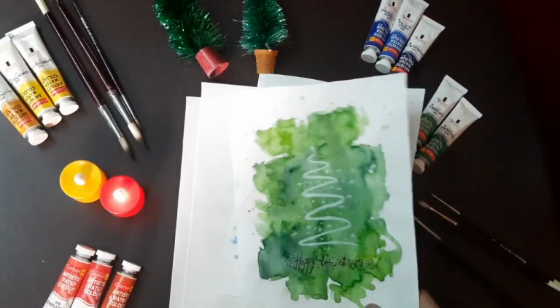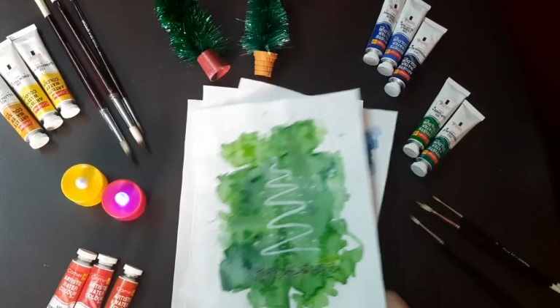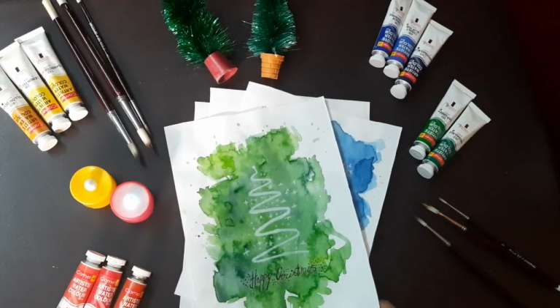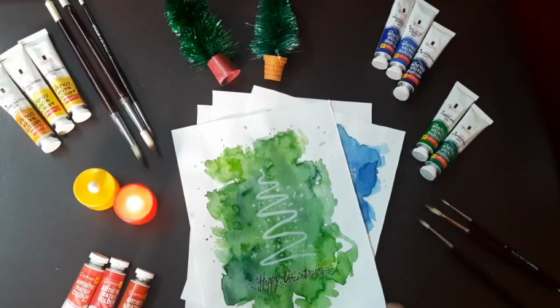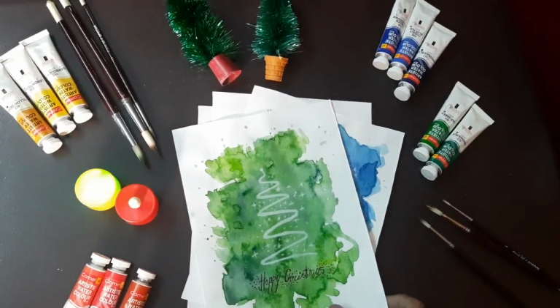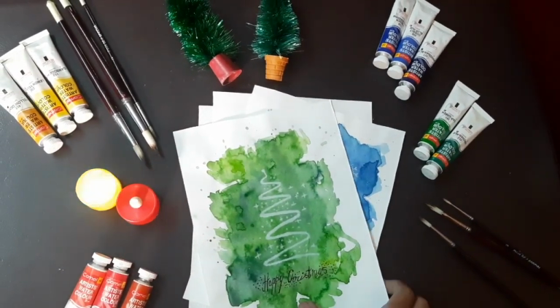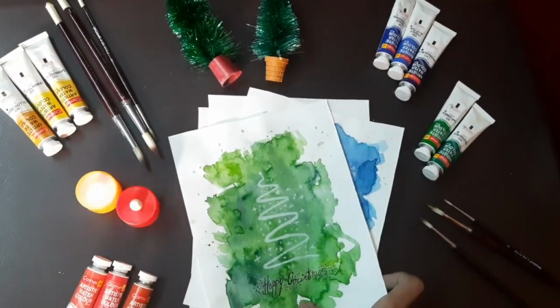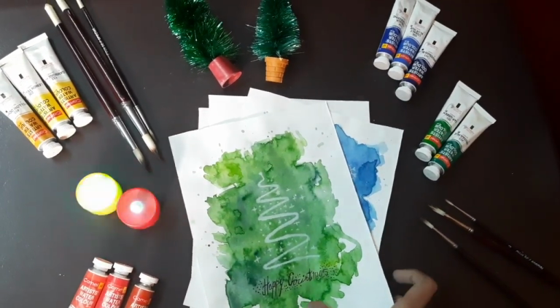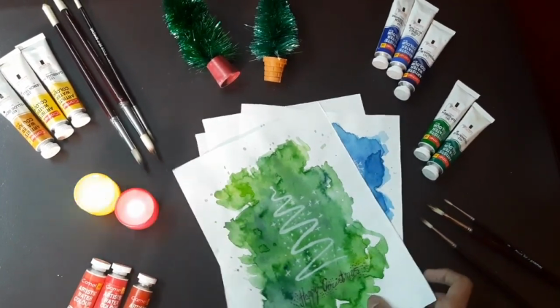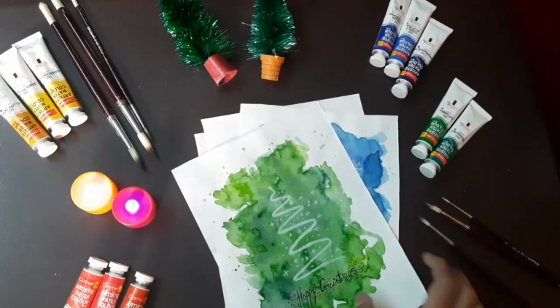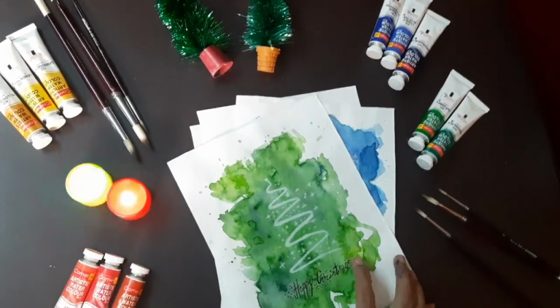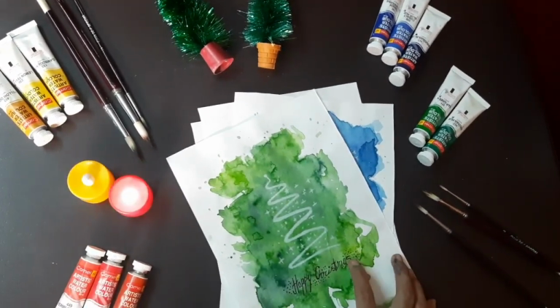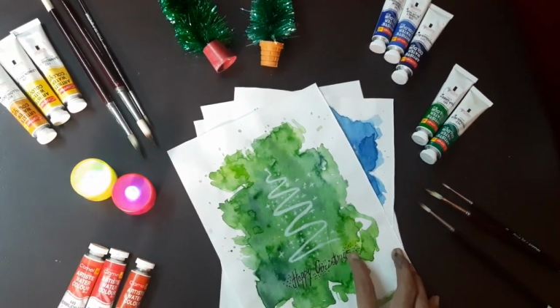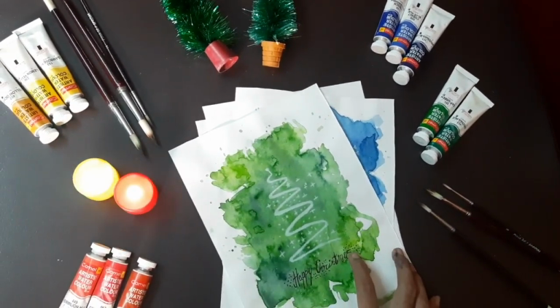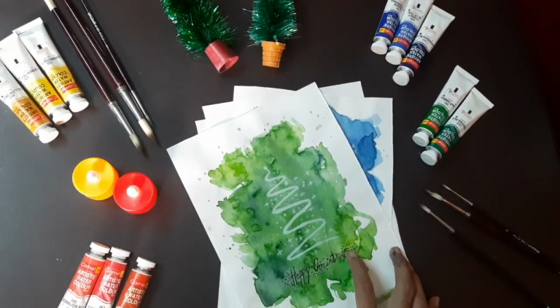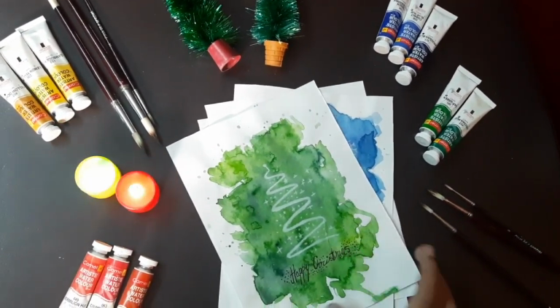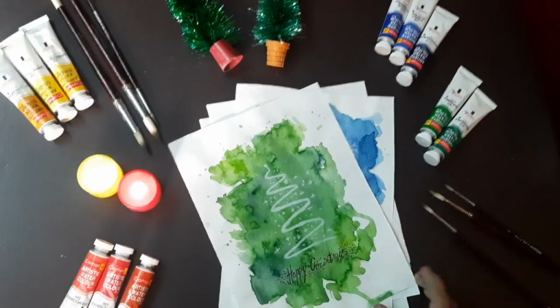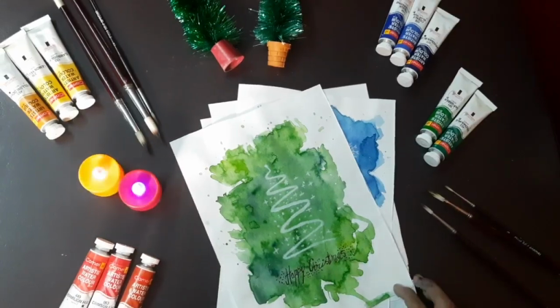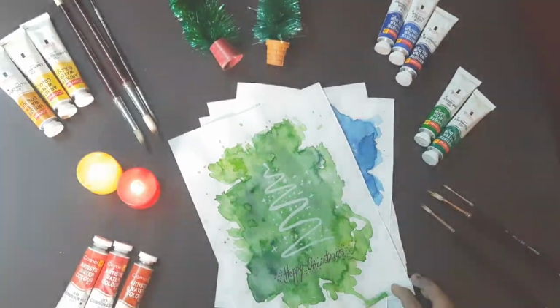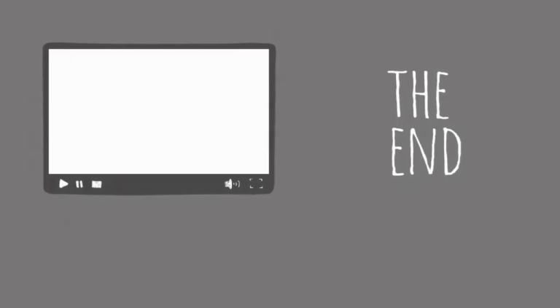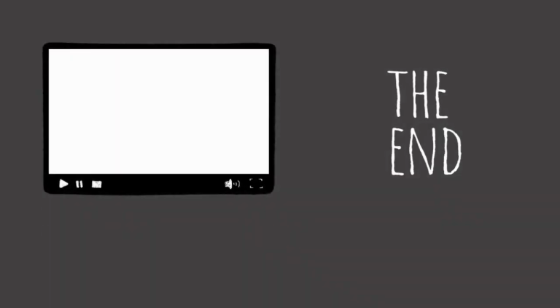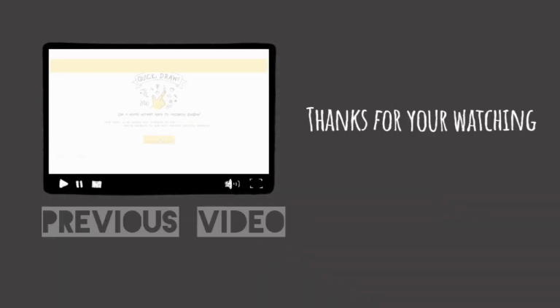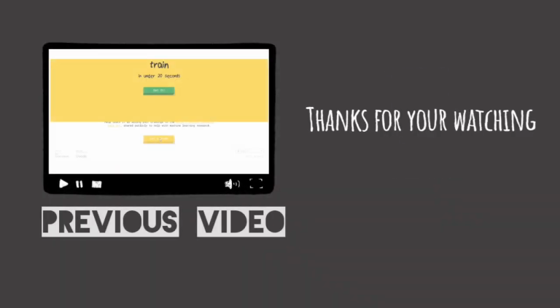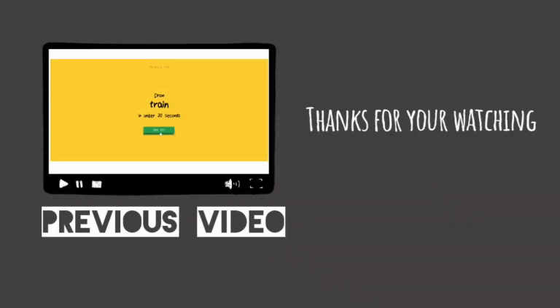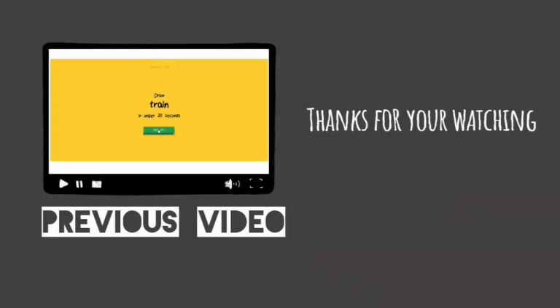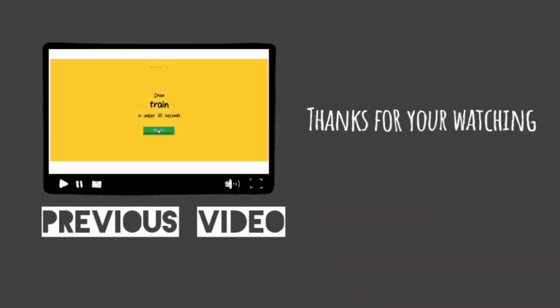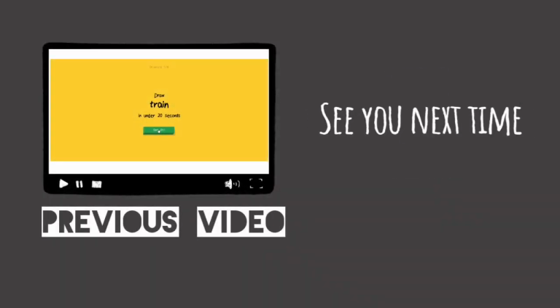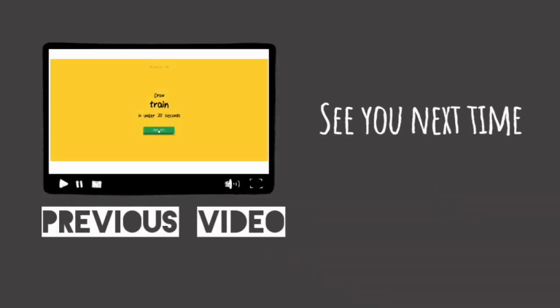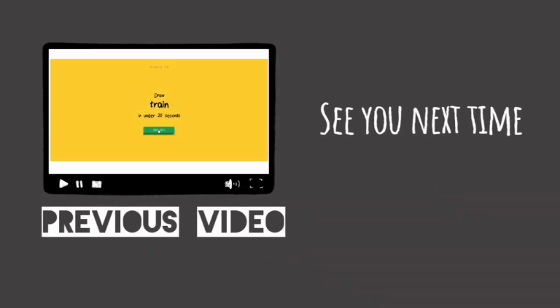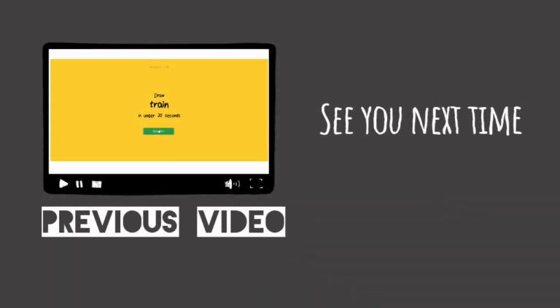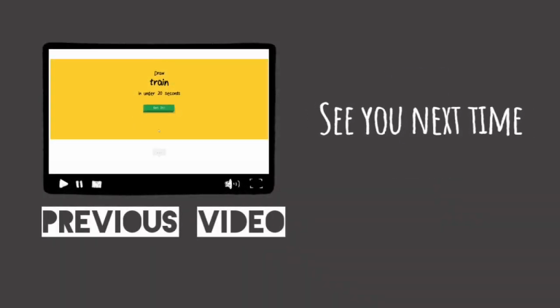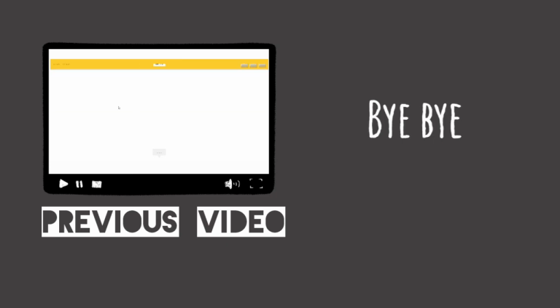Then I marked the Christmas tree using a white pencil, so it turned out really great. Hopefully you have liked the video — thanks for watching!